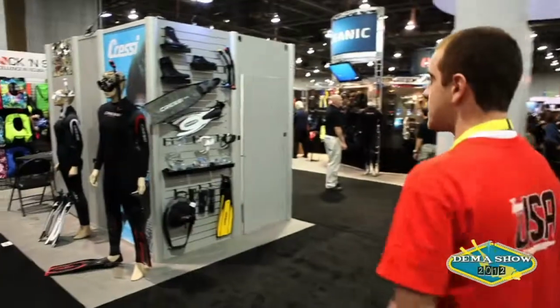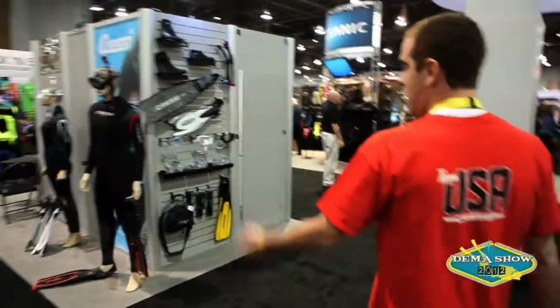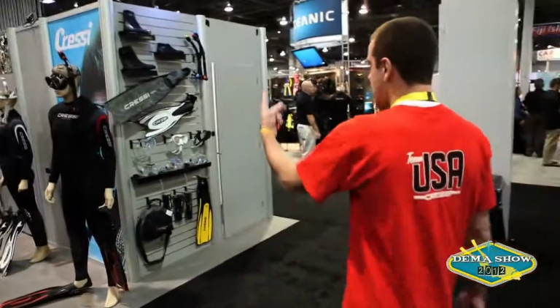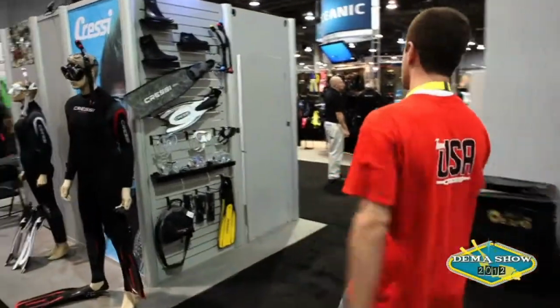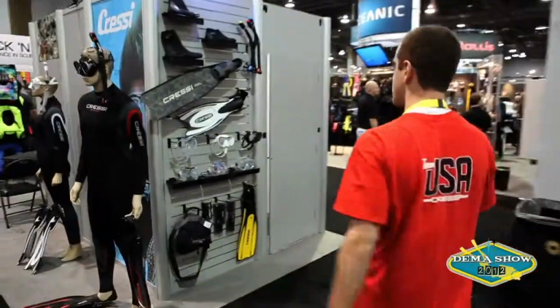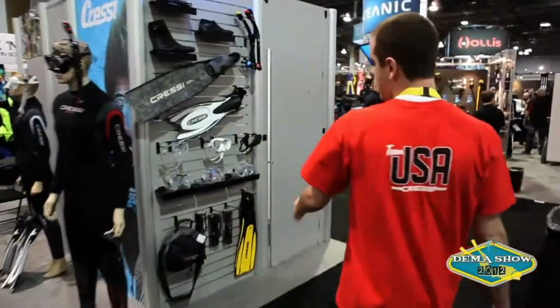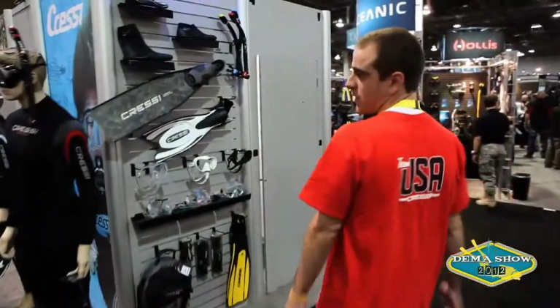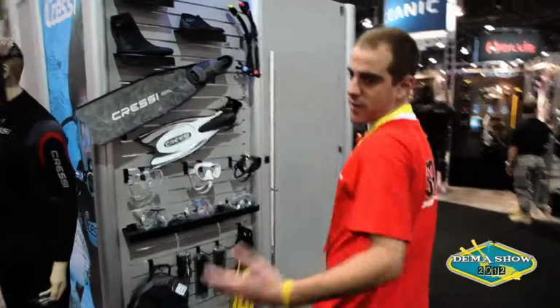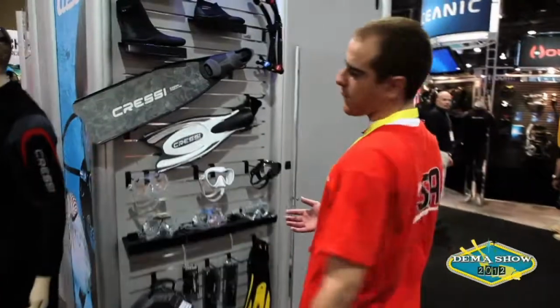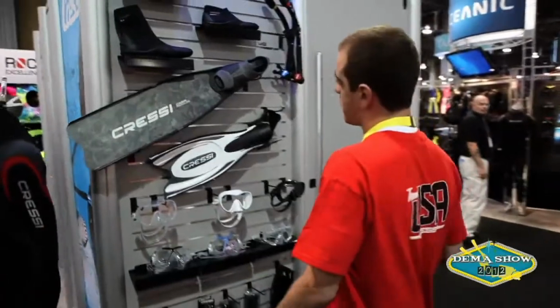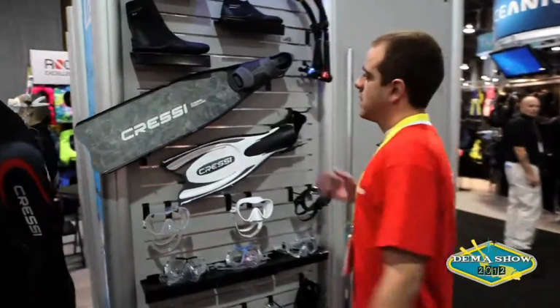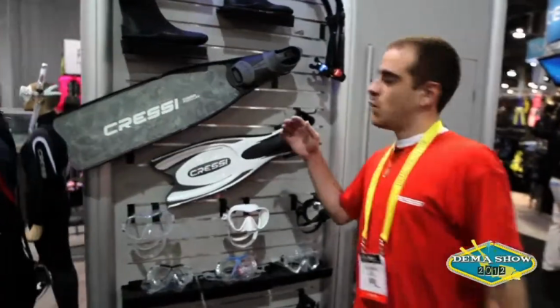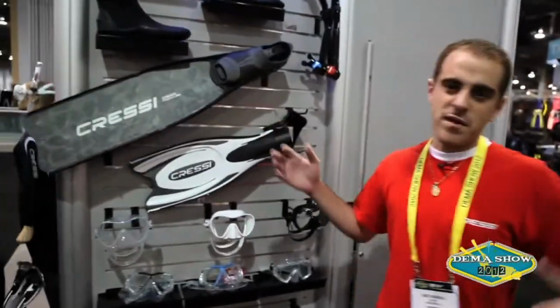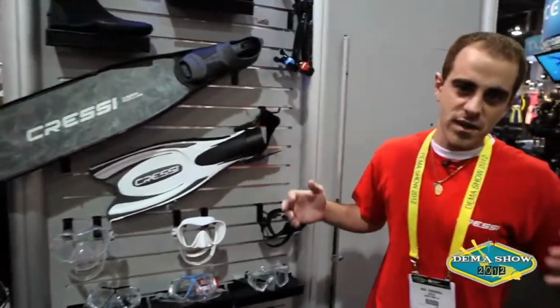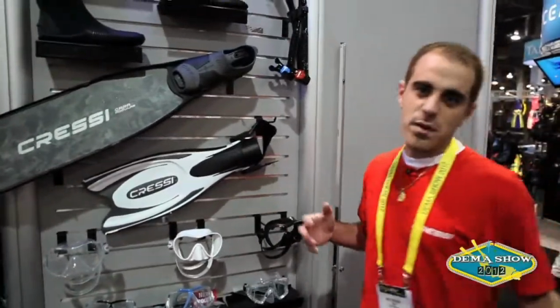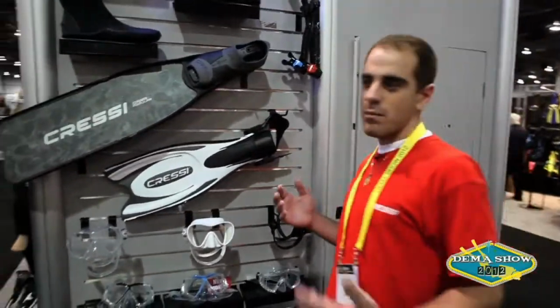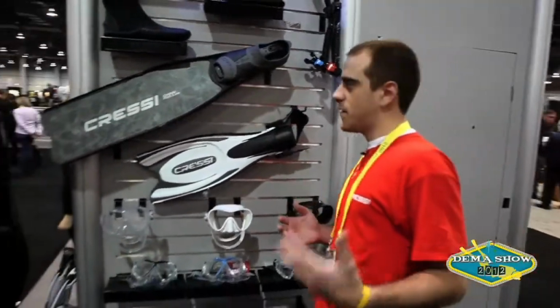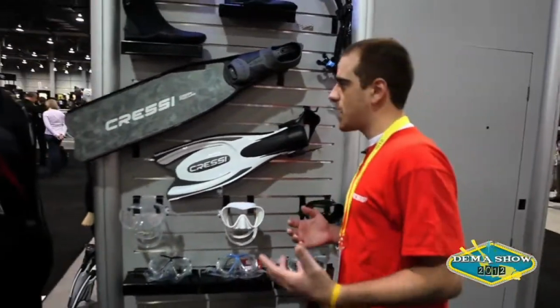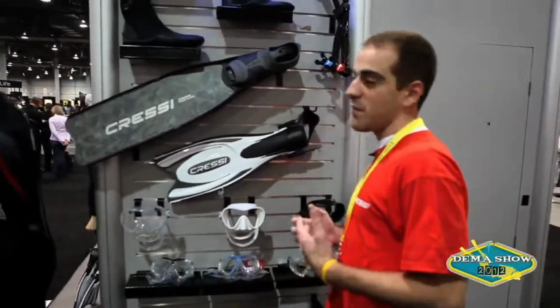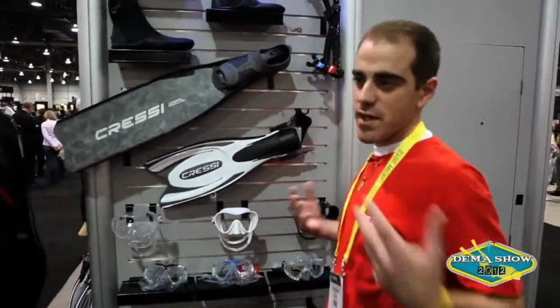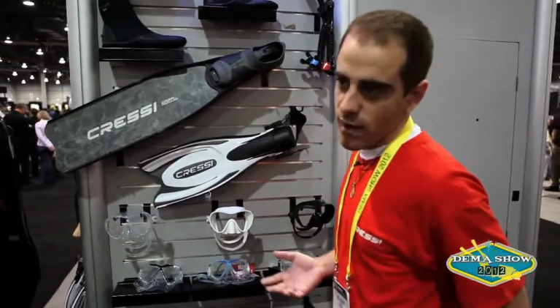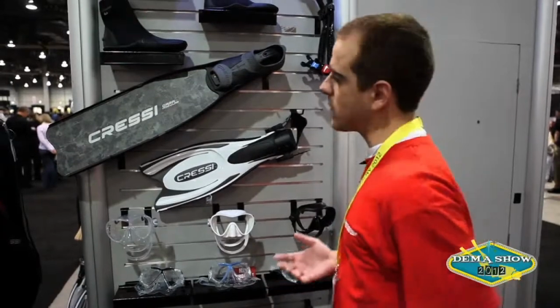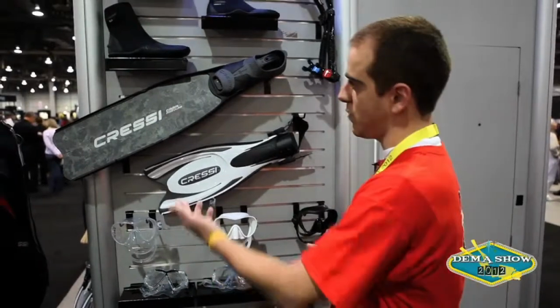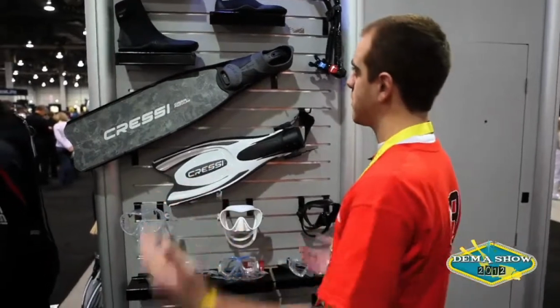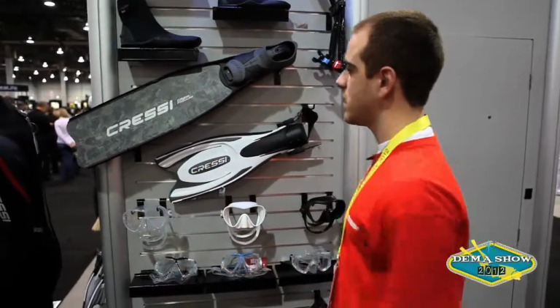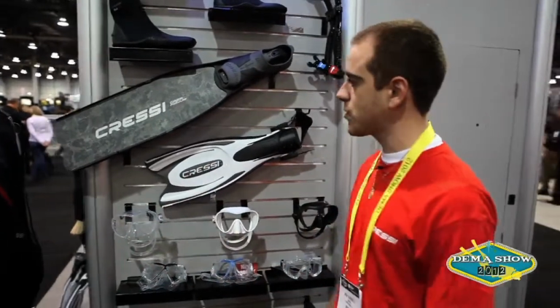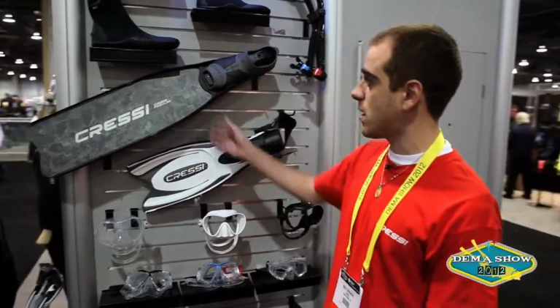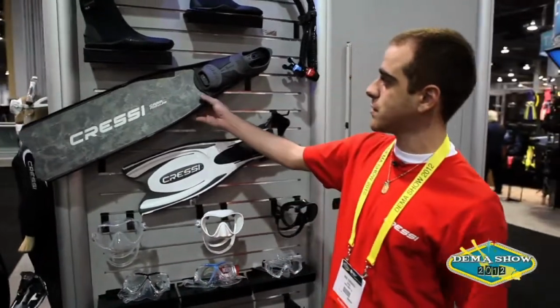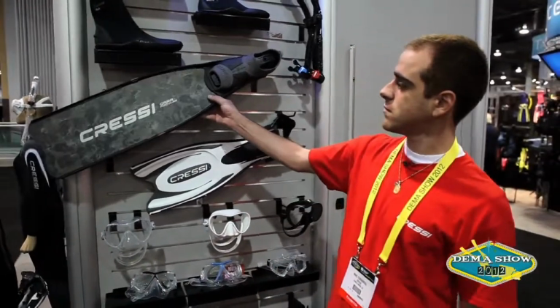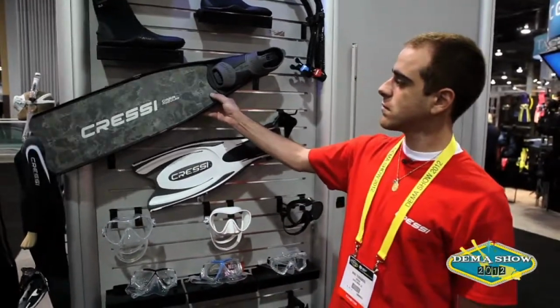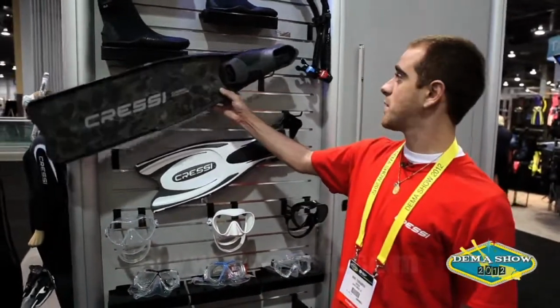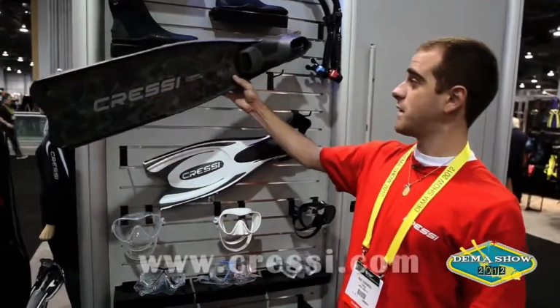Continuing on over here, this is kind of a big step for us. We've always been a staple in the long blade fin line, but we've never done anything in carbon, so what you see here is actually our first carbon fiber fin.